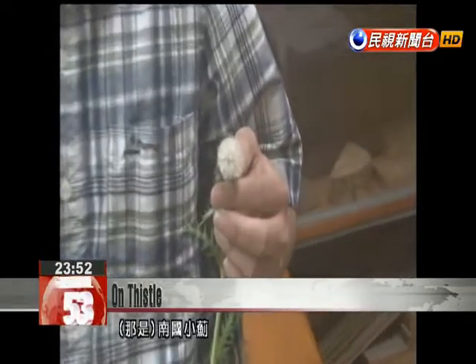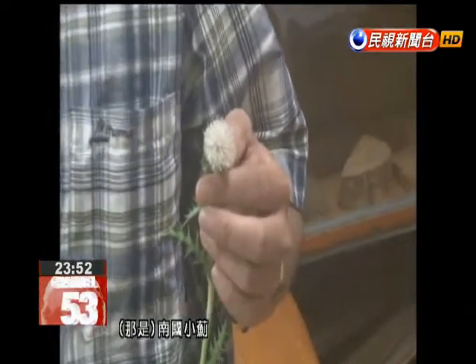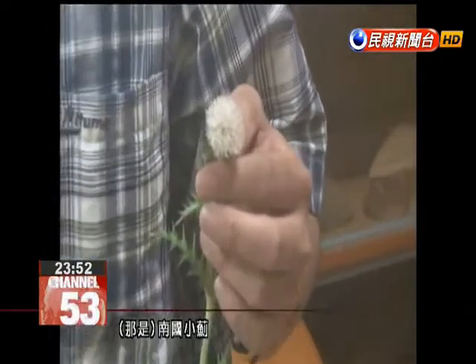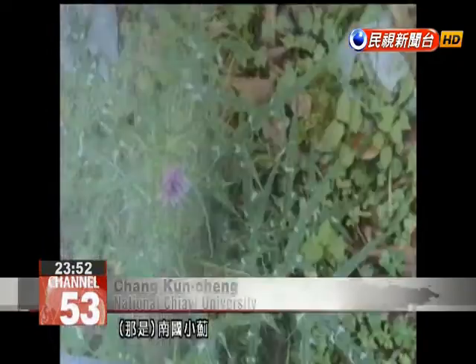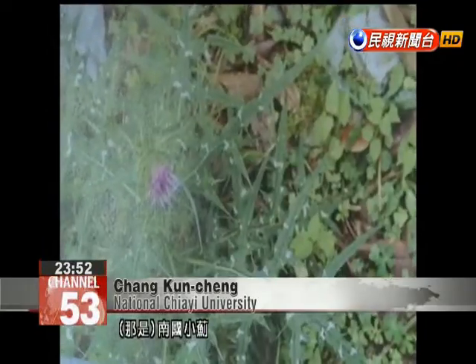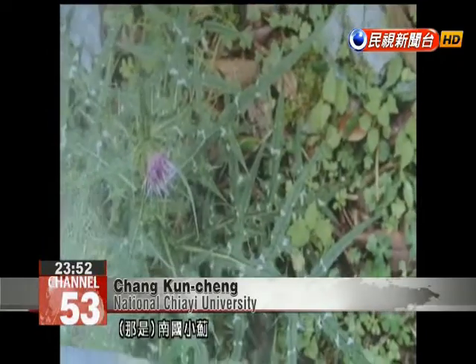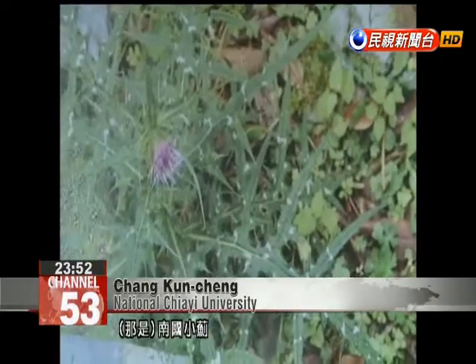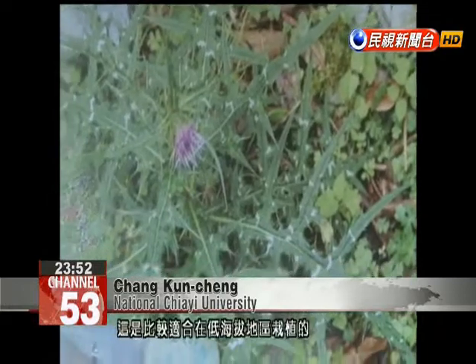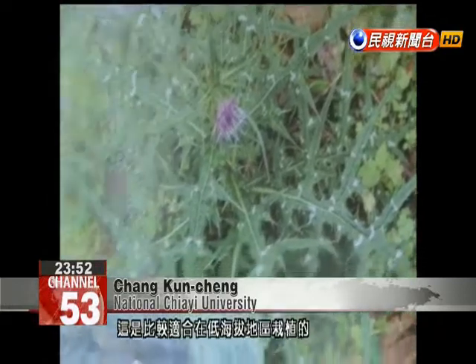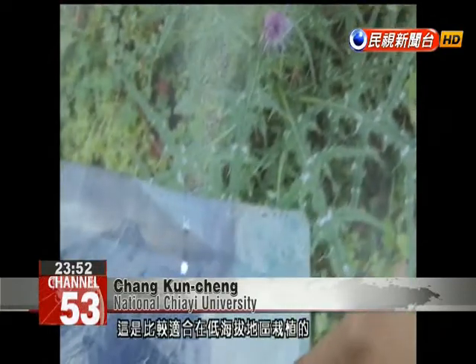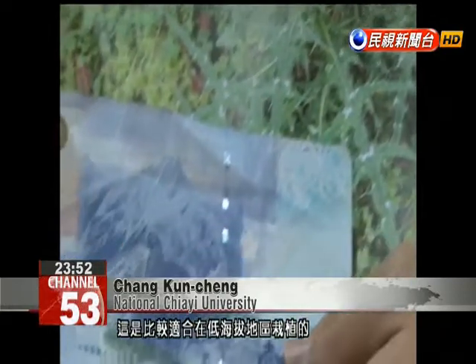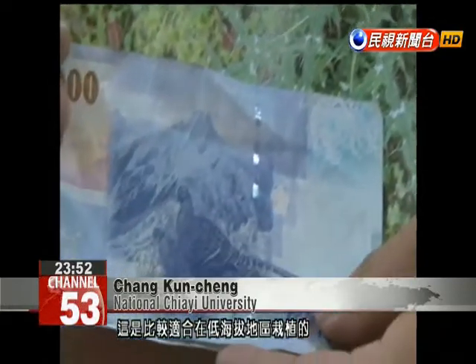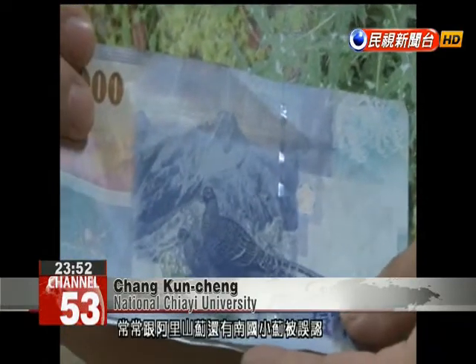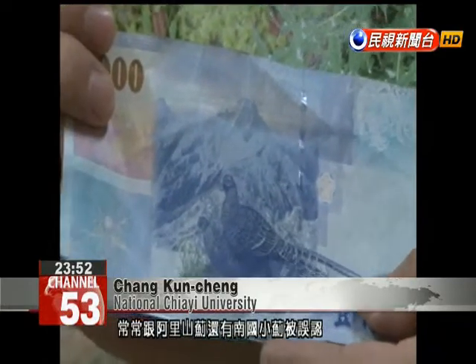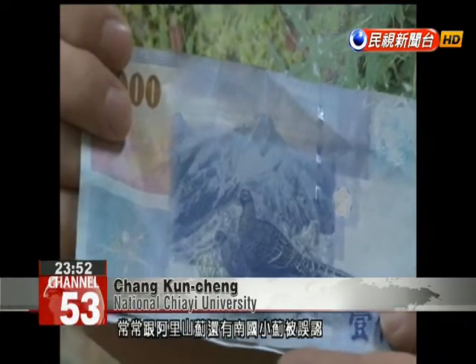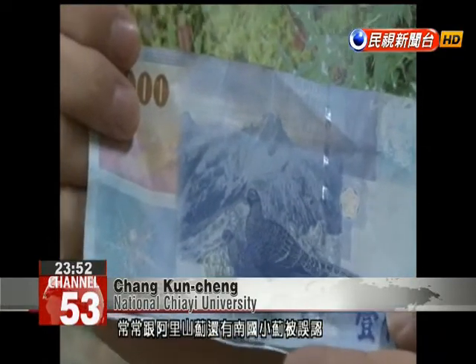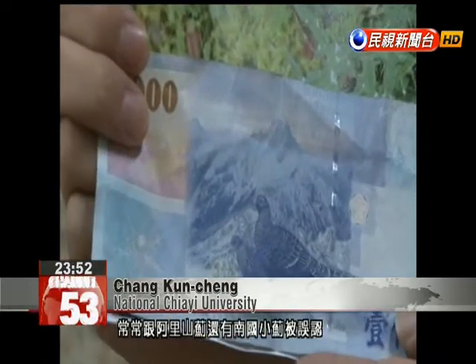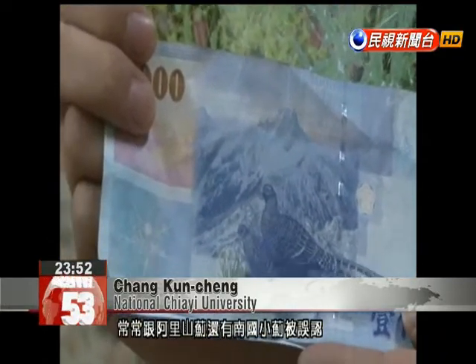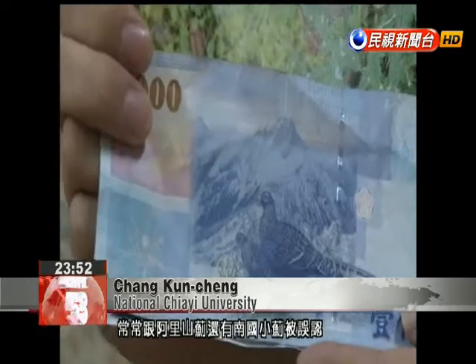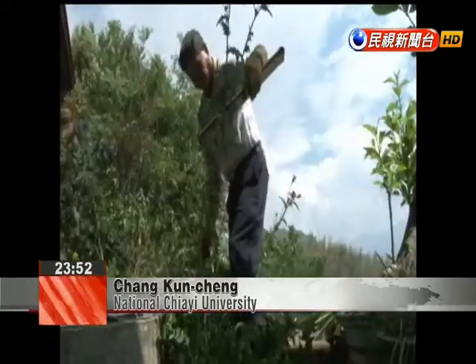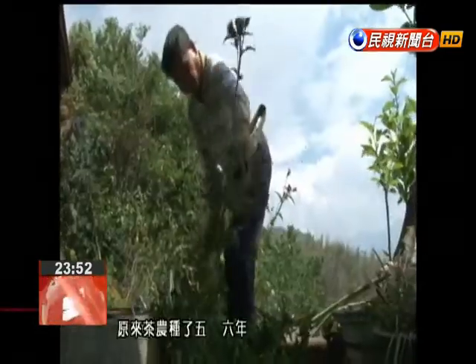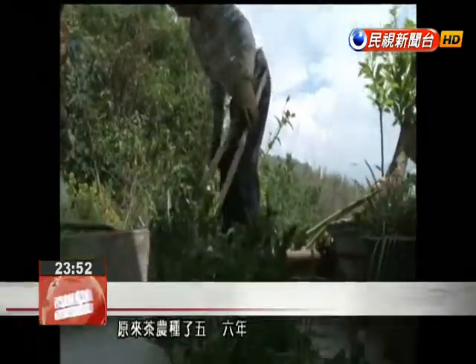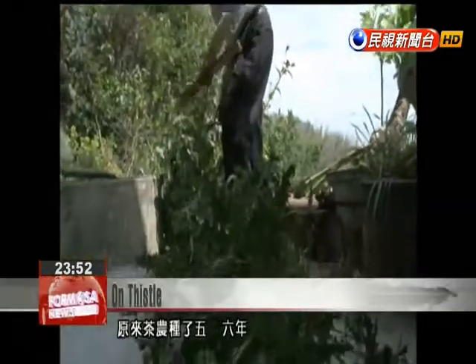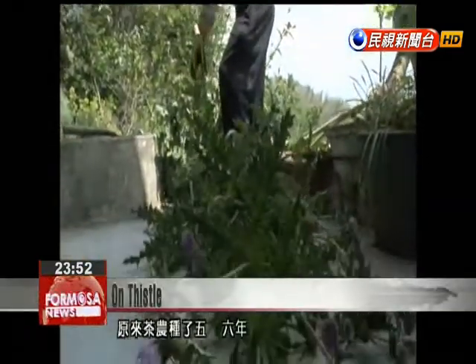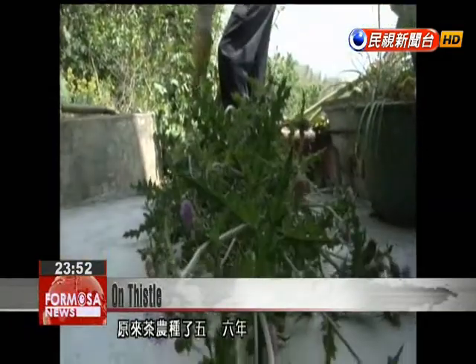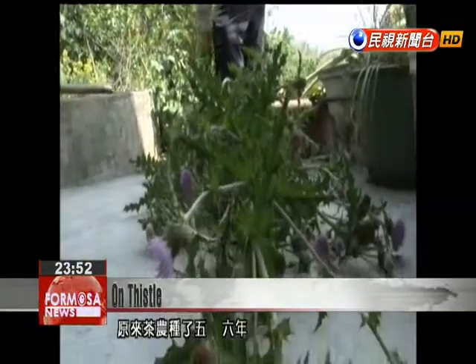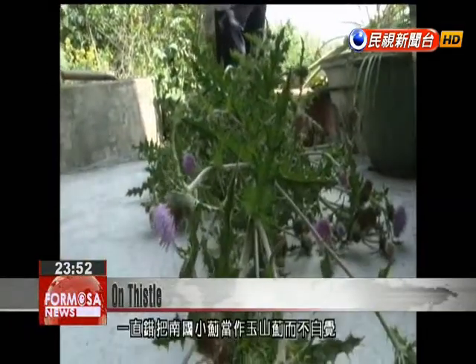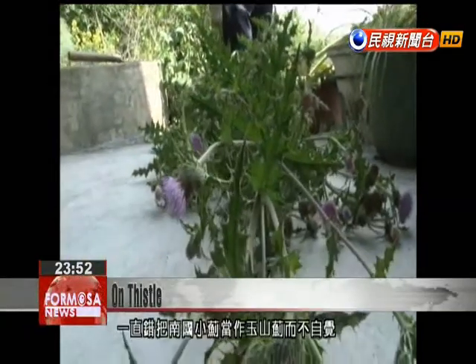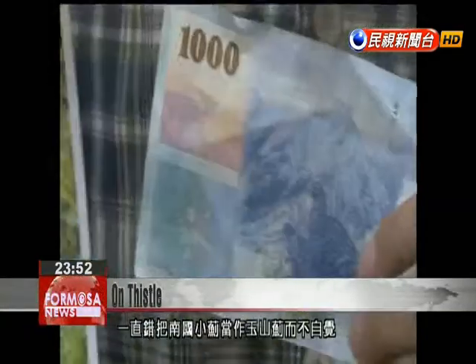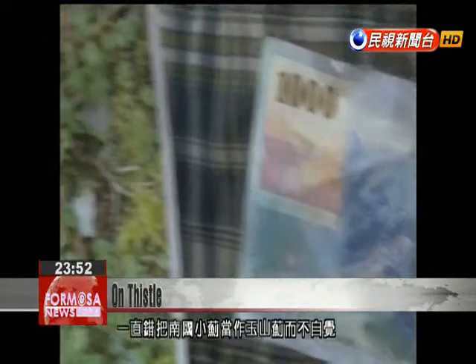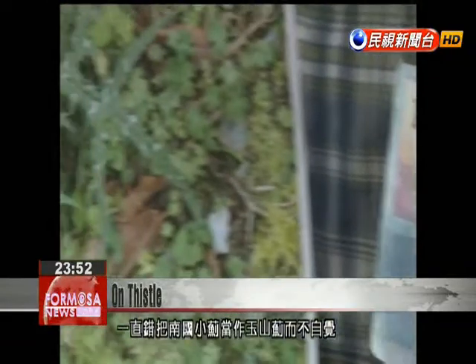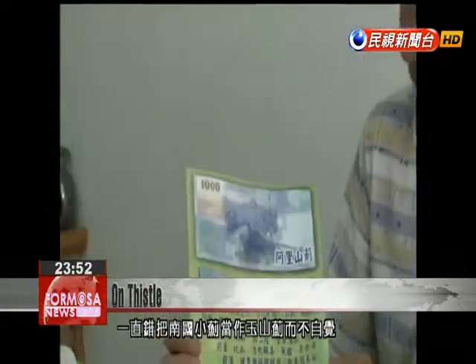That's Formosan thistle, which is more suited to low elevations. Yu Shan thistle is often confused with Ali Shan thistle and Formosan thistle. For the past five to six years, the farmer has mistaken his Formosan thistle crop for Yu Shan thistle.